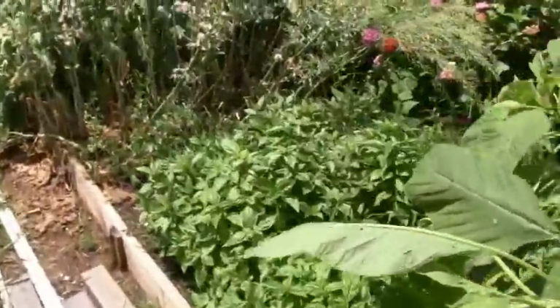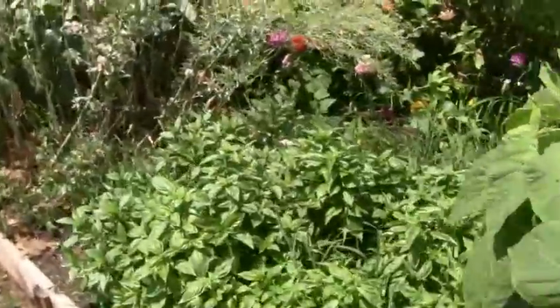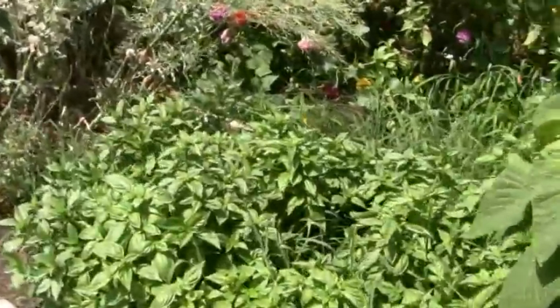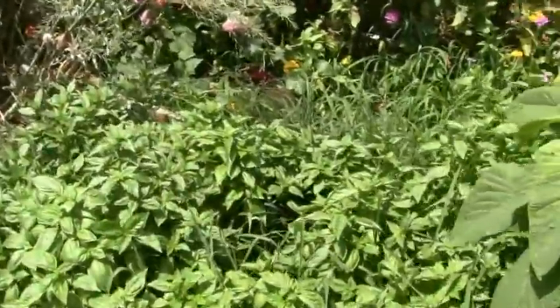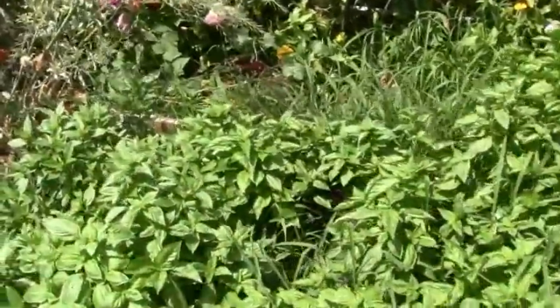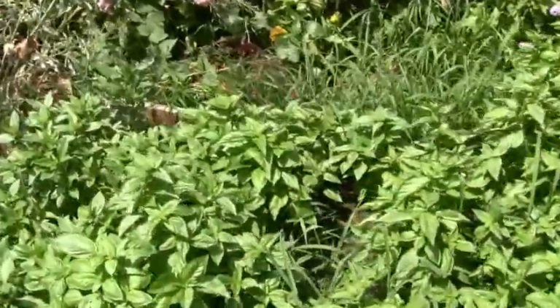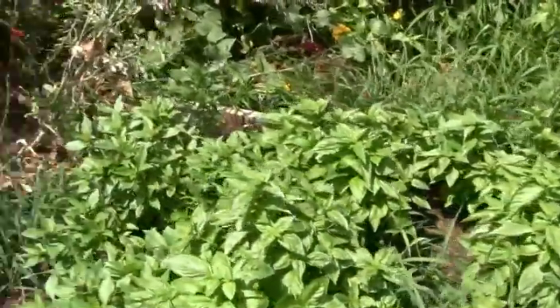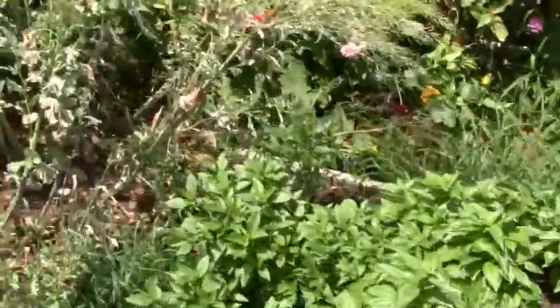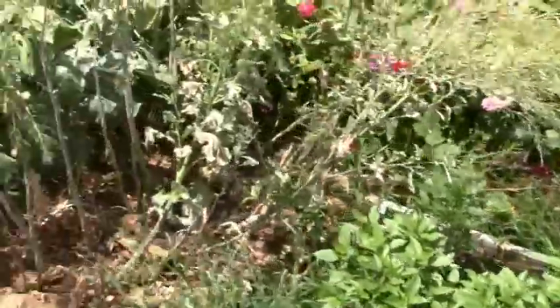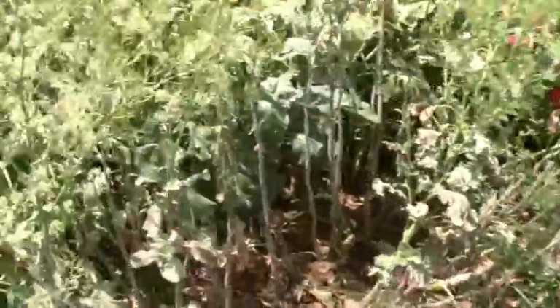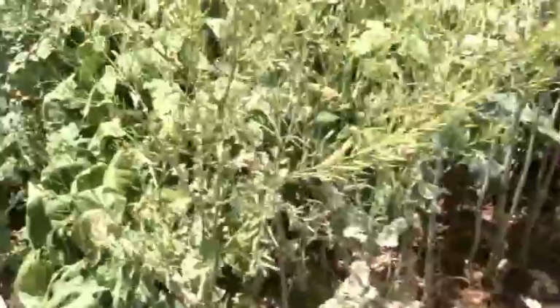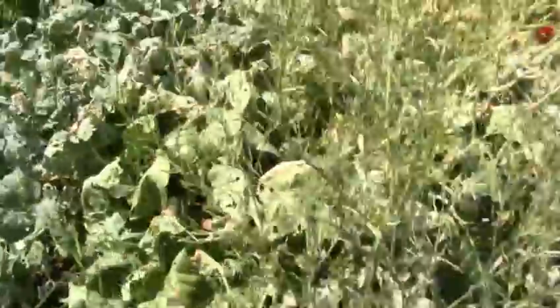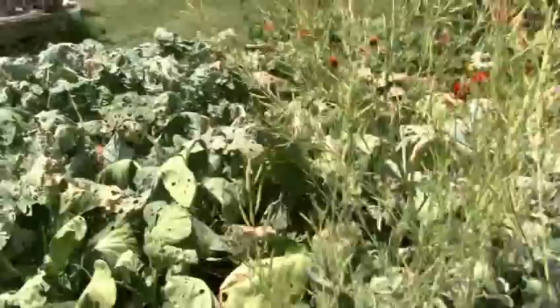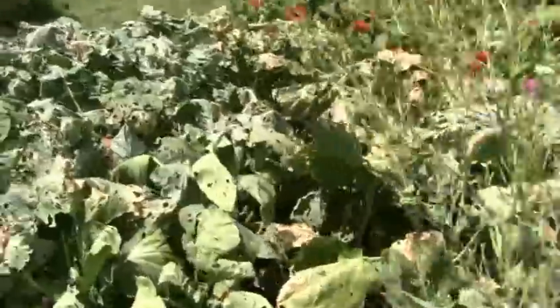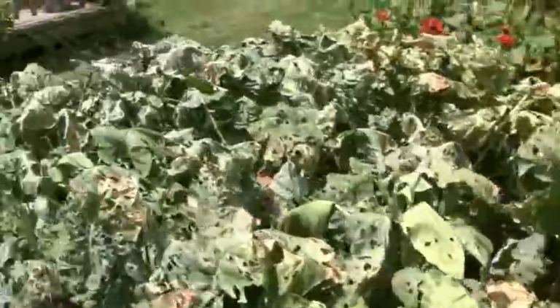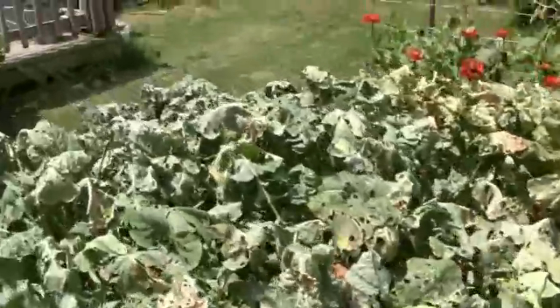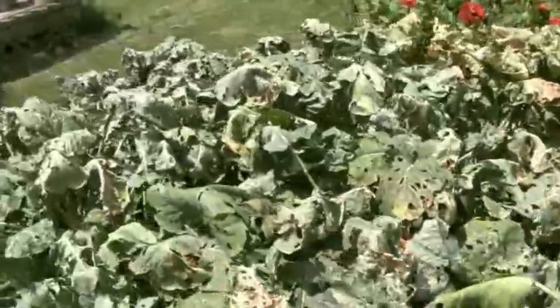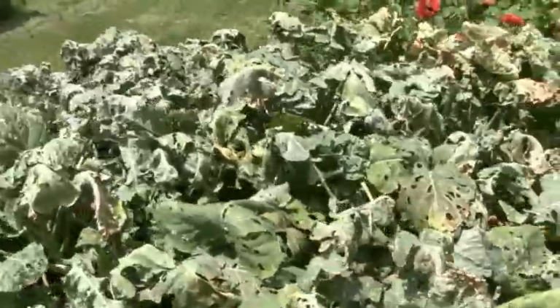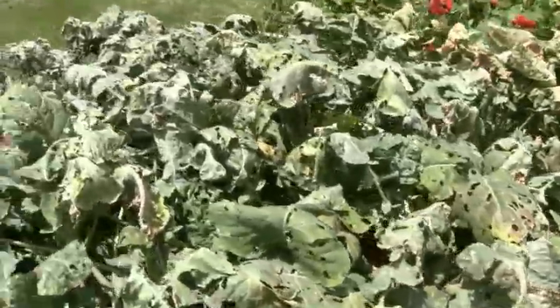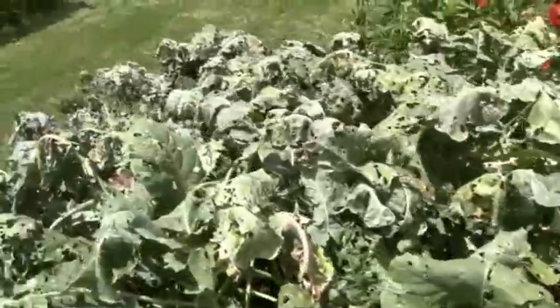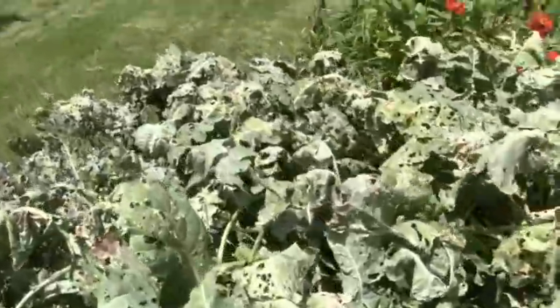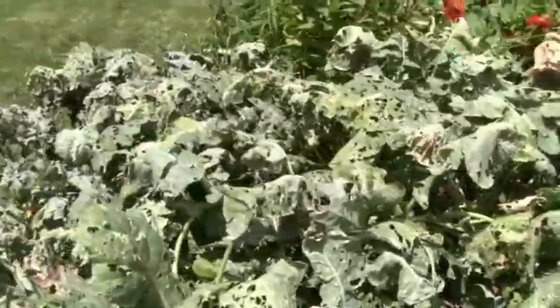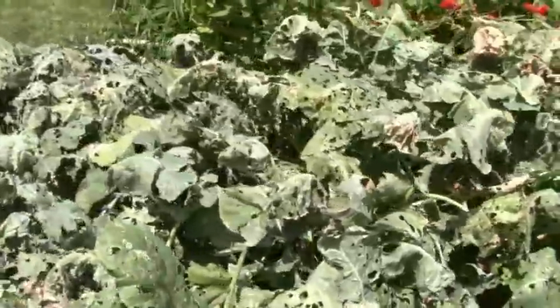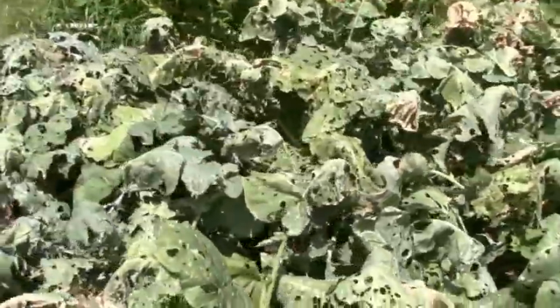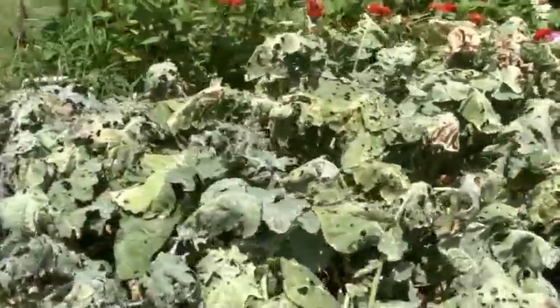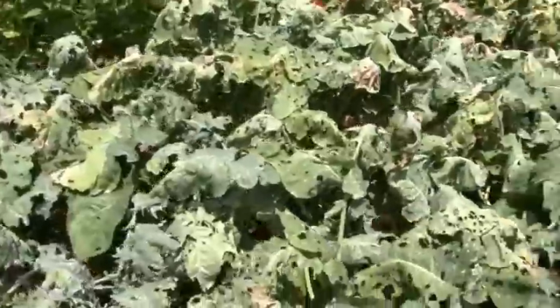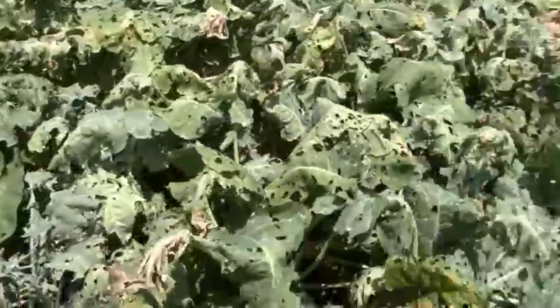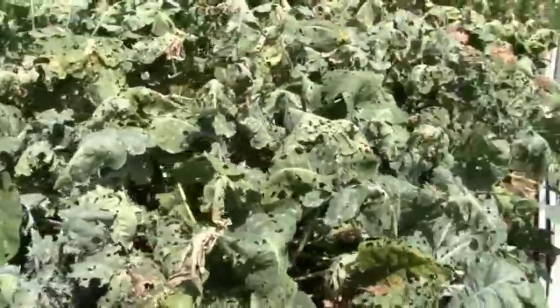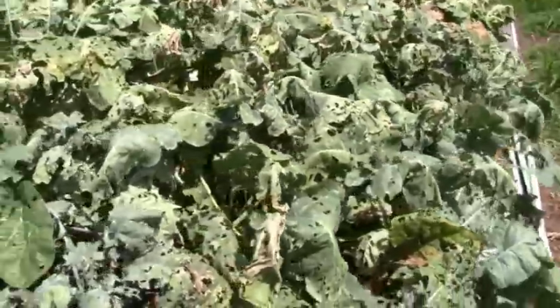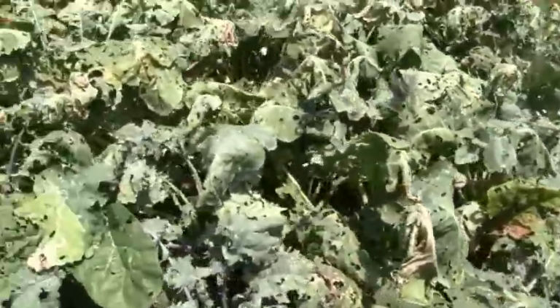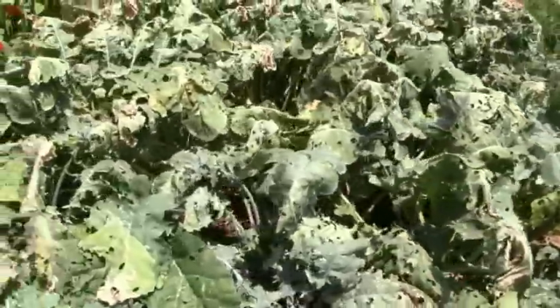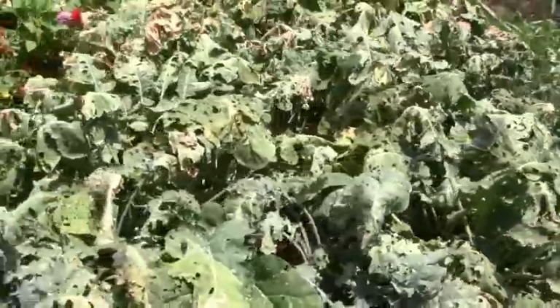Got some basil. The collards and kale — it's done. I just haven't cleaned it up.